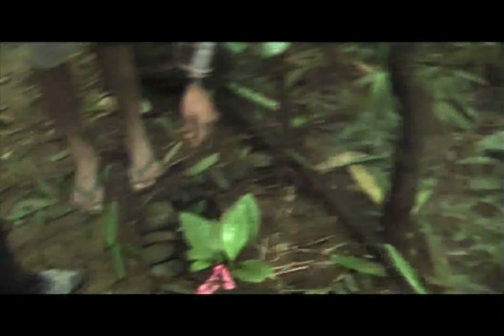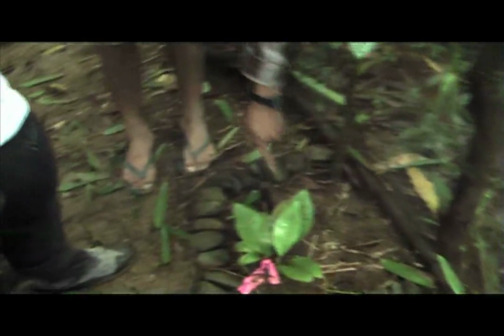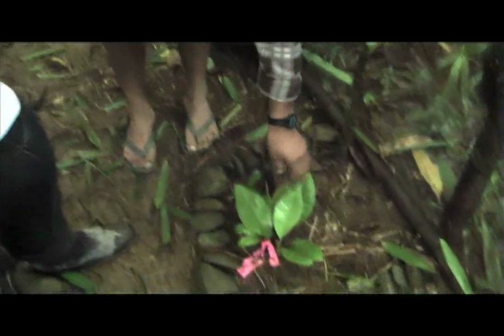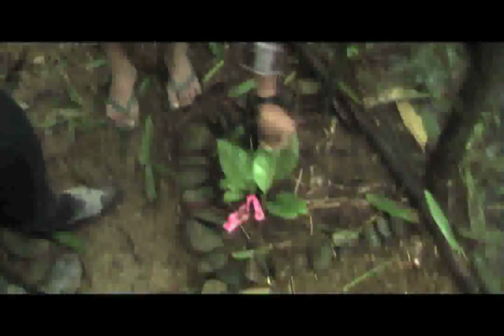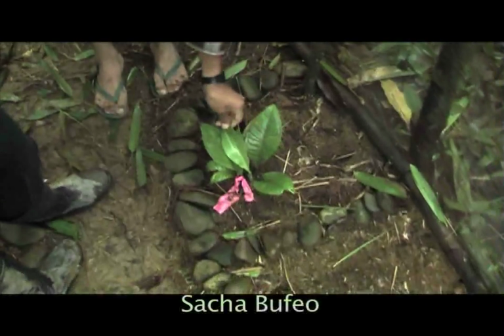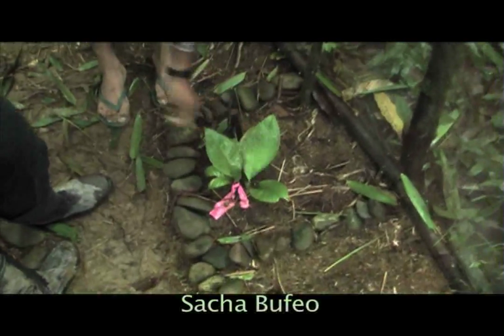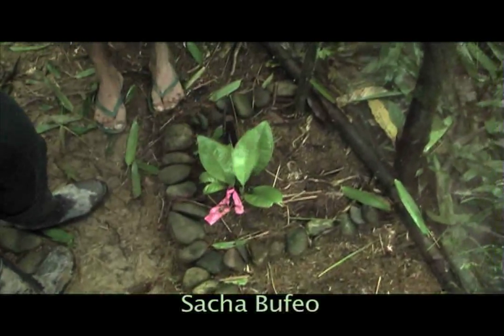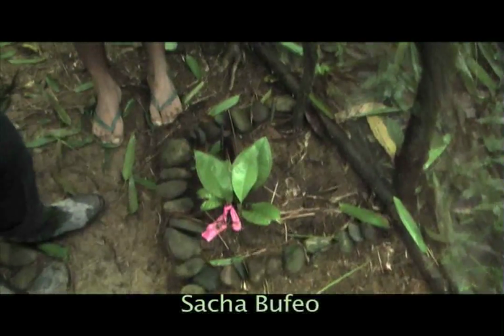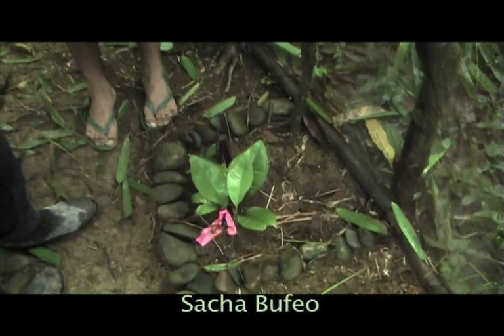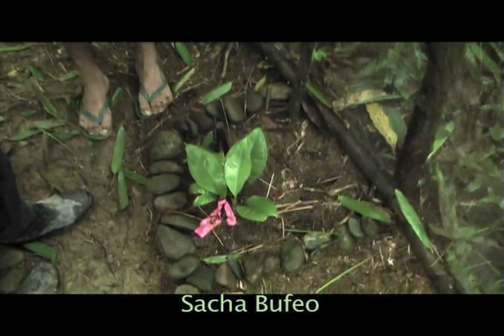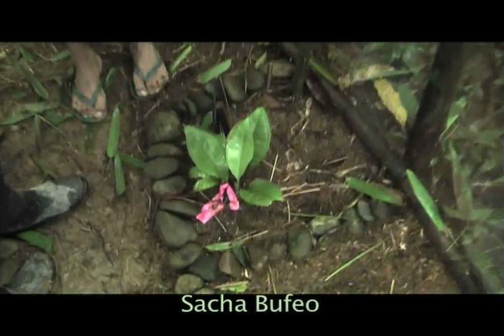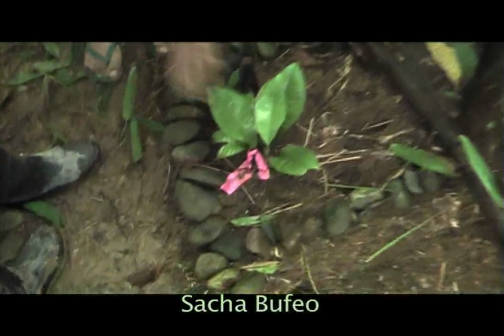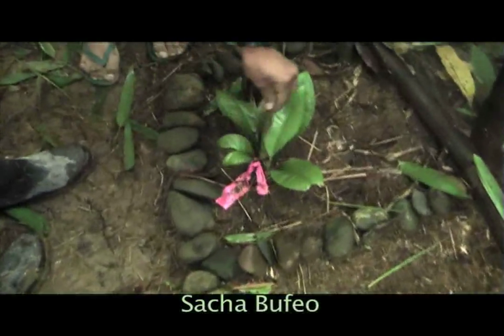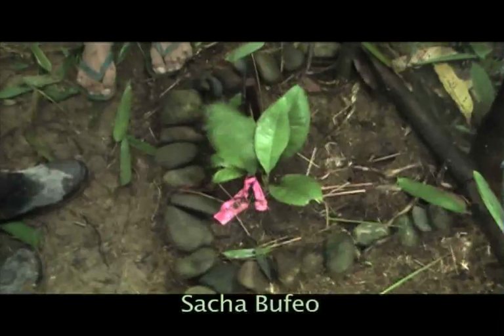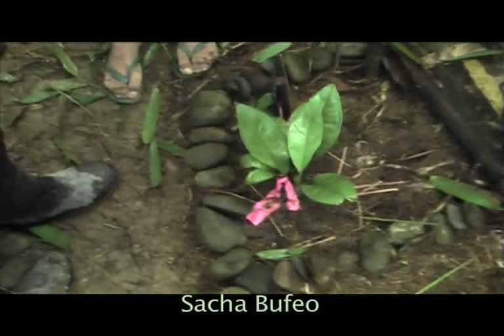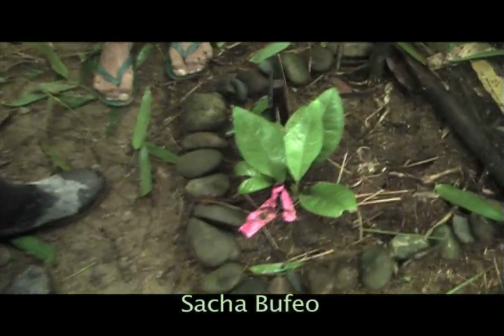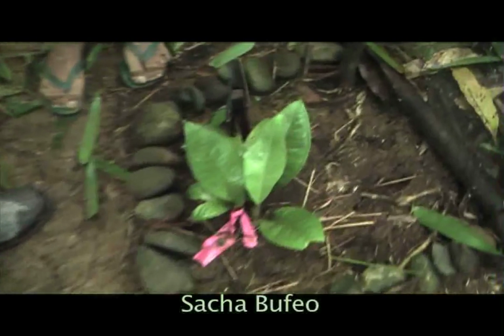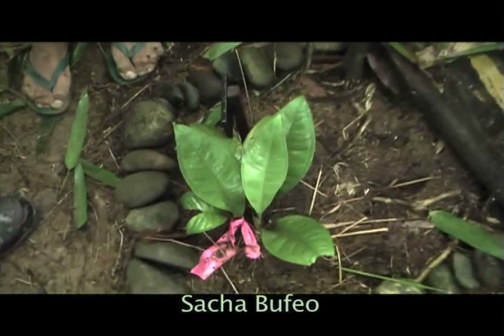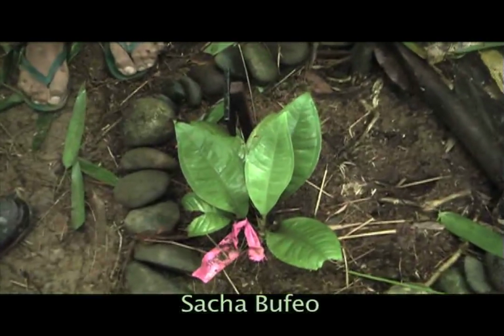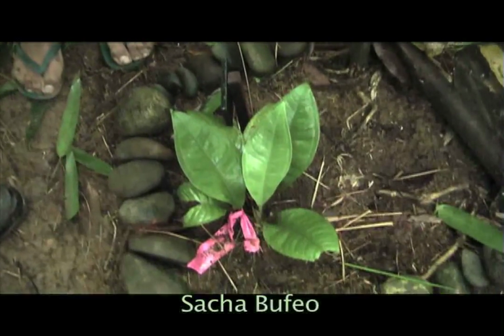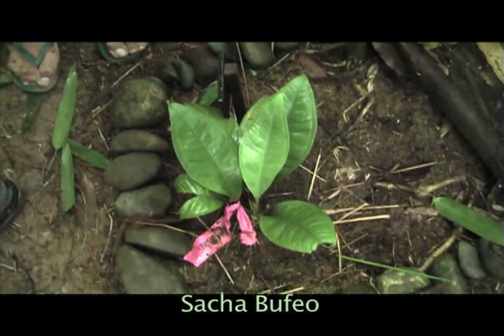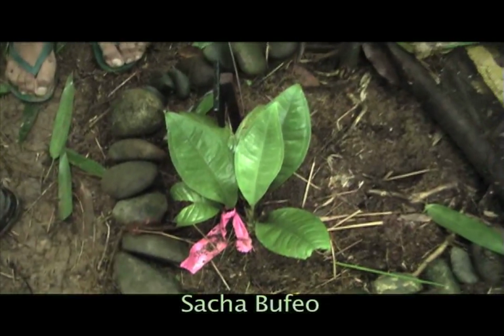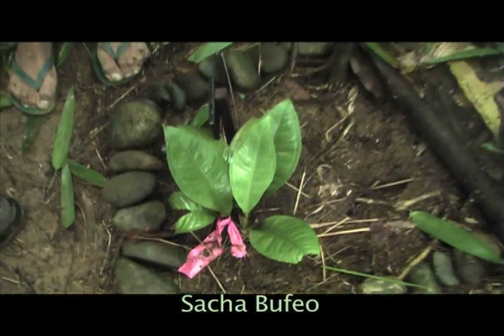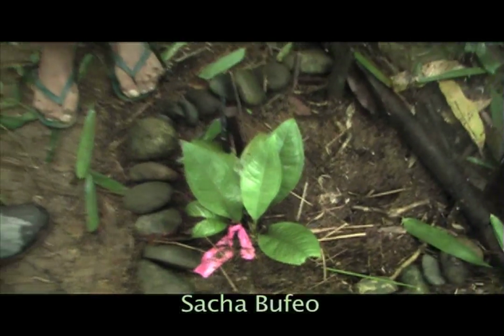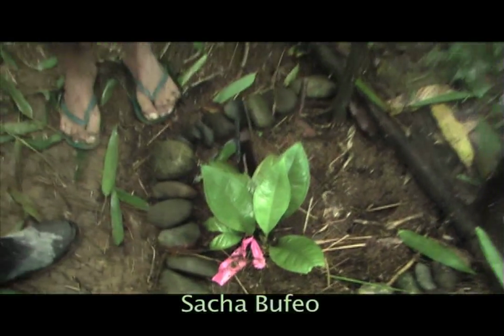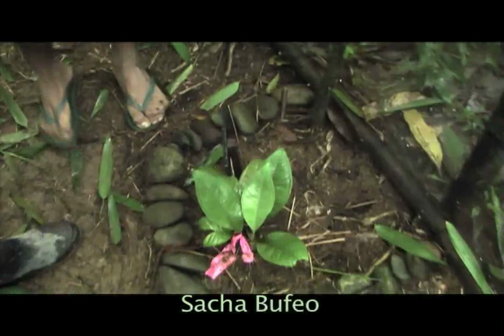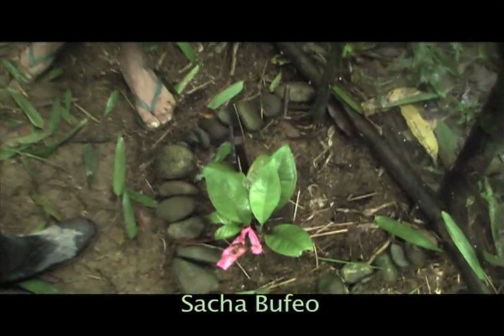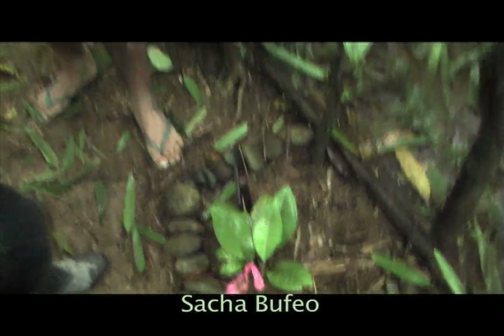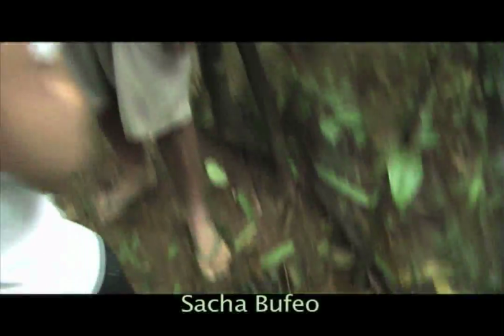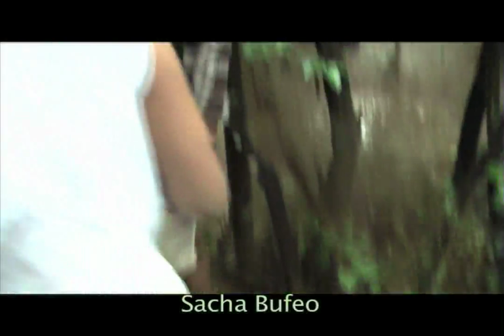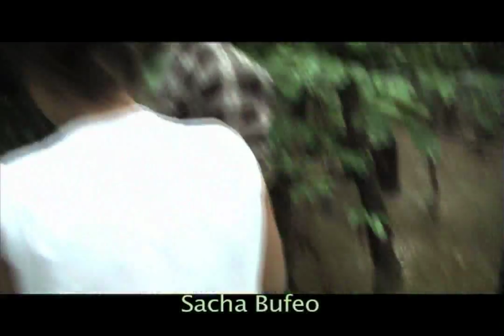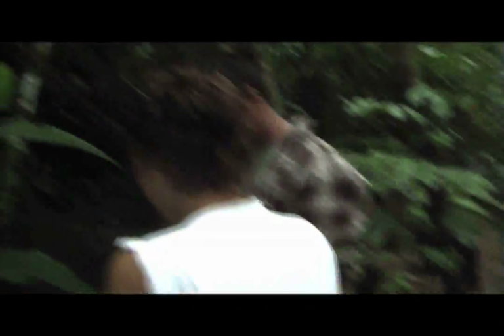This is suelda con bufeo — it's an anthurium. It is used for lower back pain. Bufeo means wild dolphin.